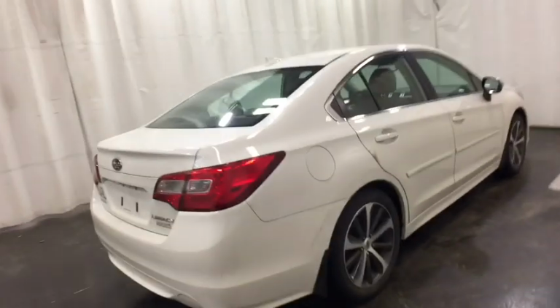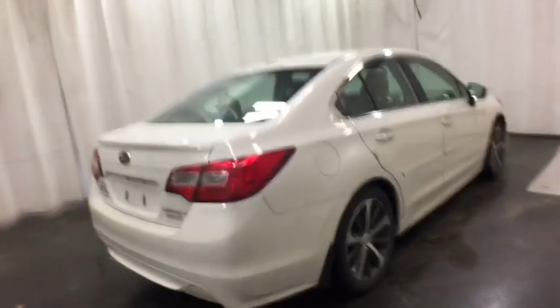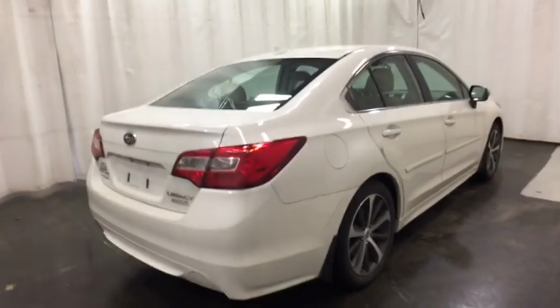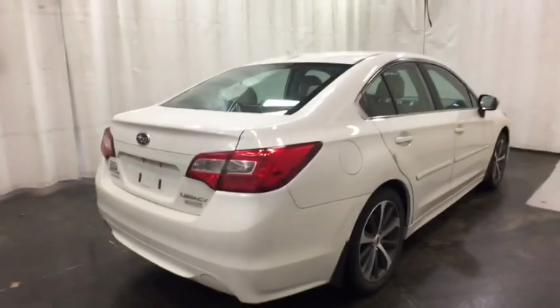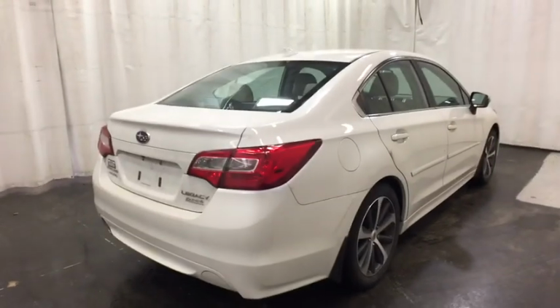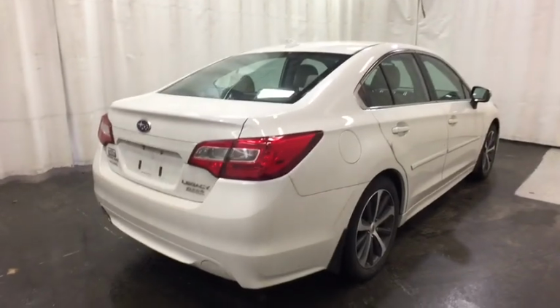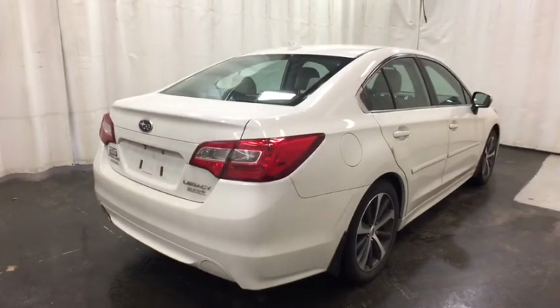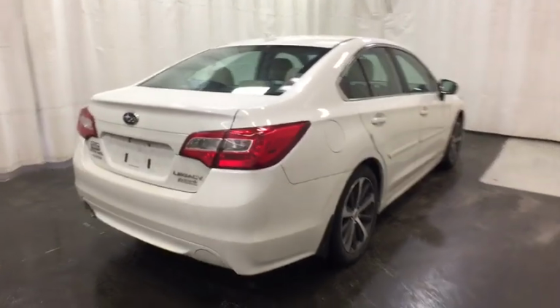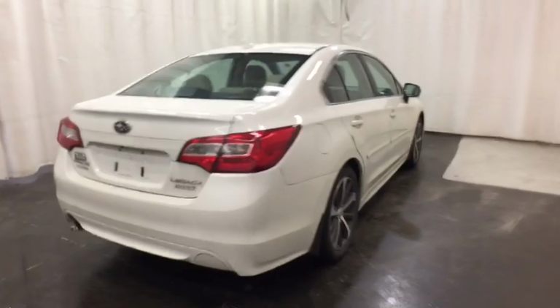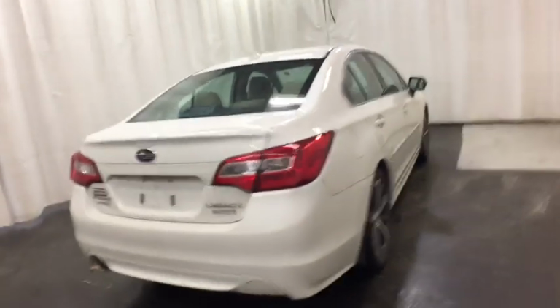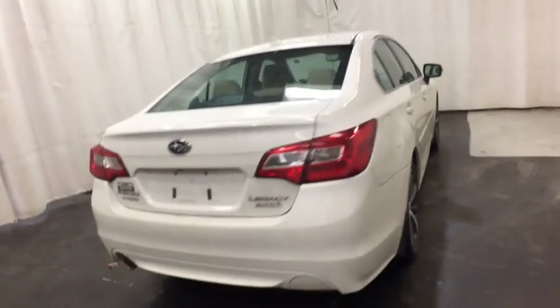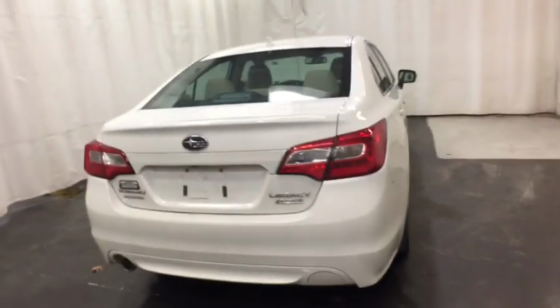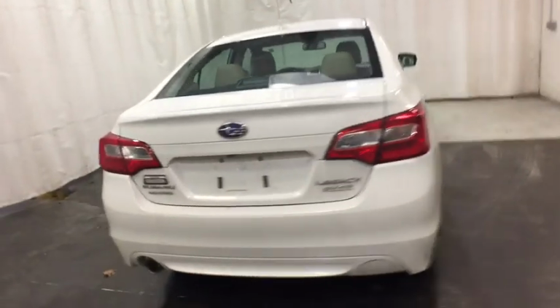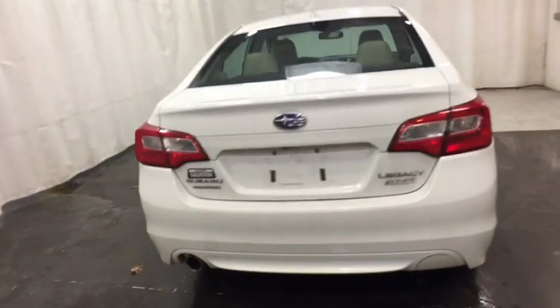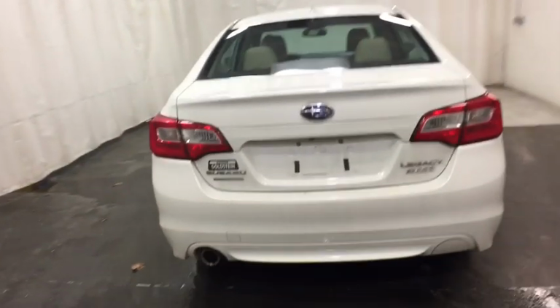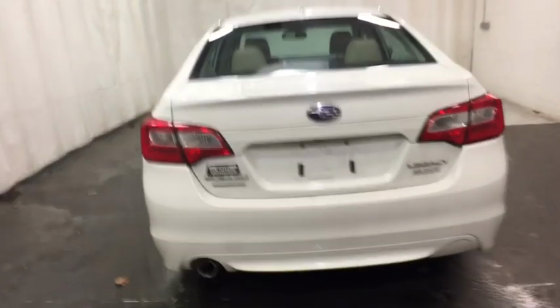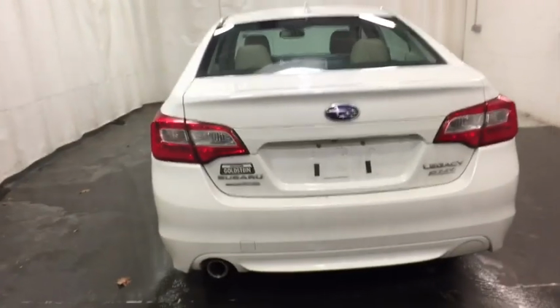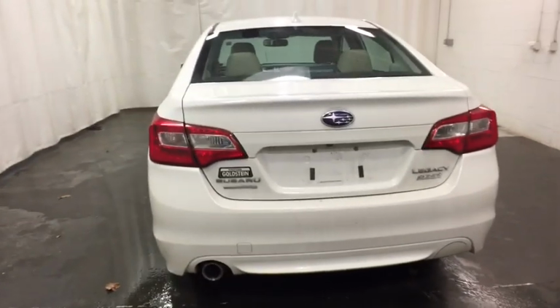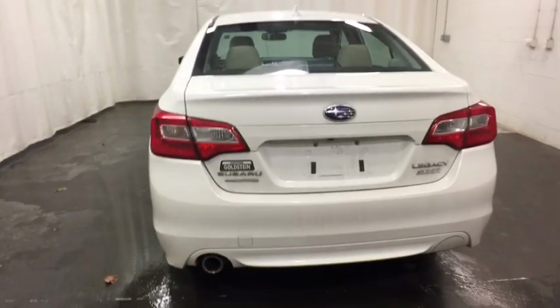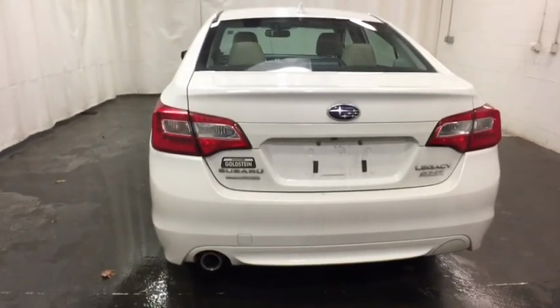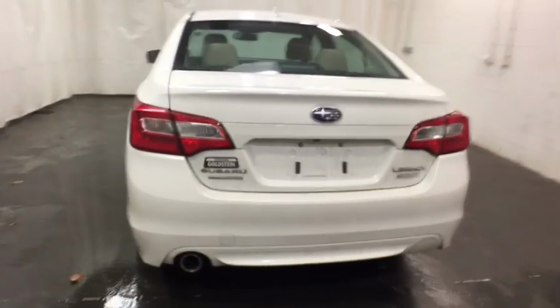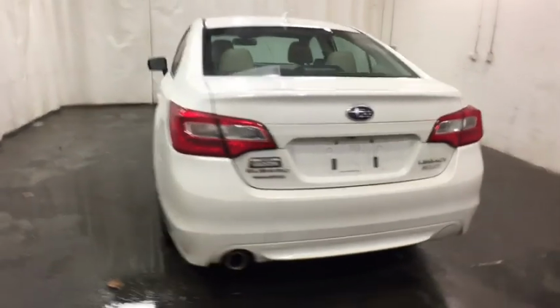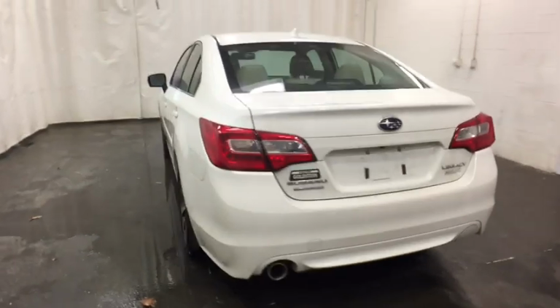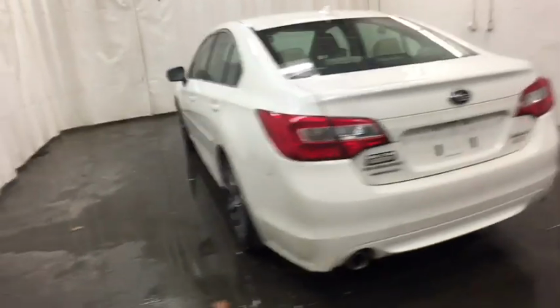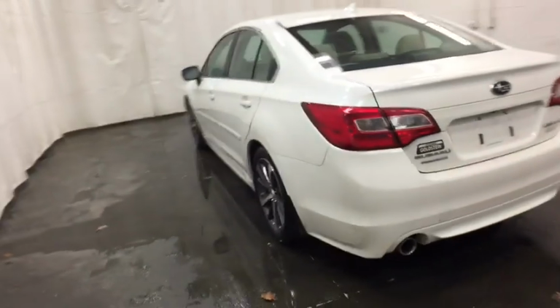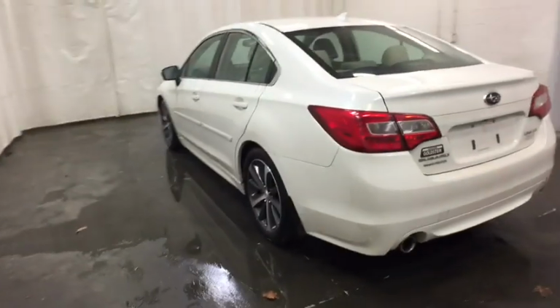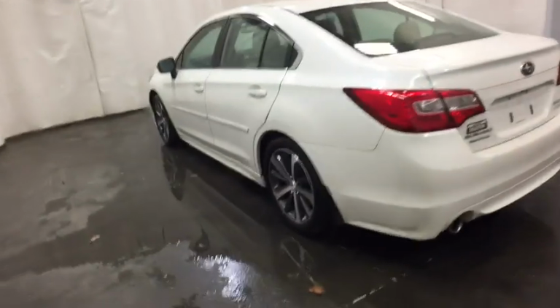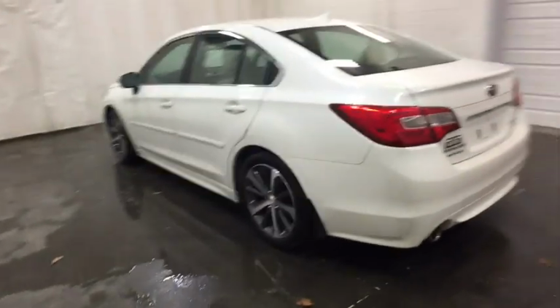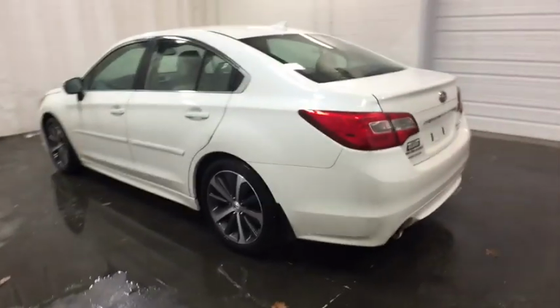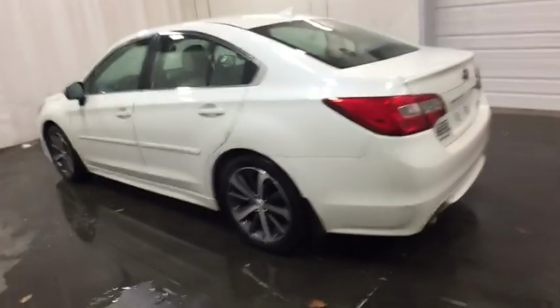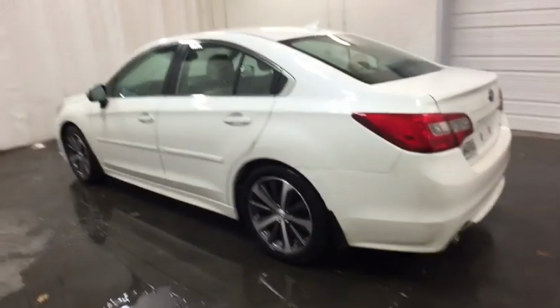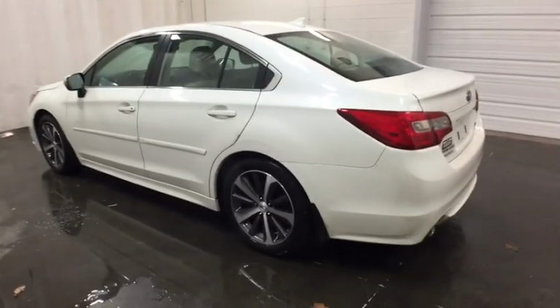Keyless entry, traction control, power passenger seat, steering wheel audio controls, stability control, all-wheel drive, backup camera, anti-lock braking system, Bluetooth, leather-wrapped steering wheel.